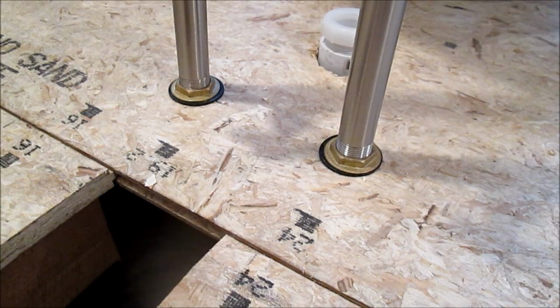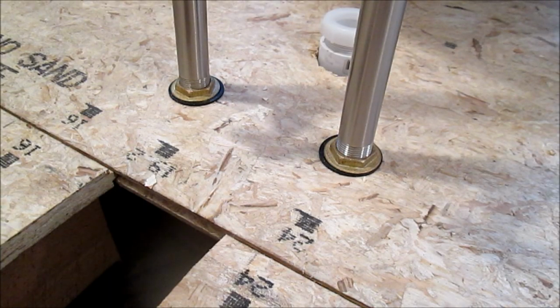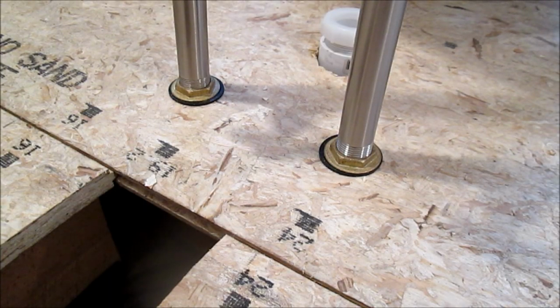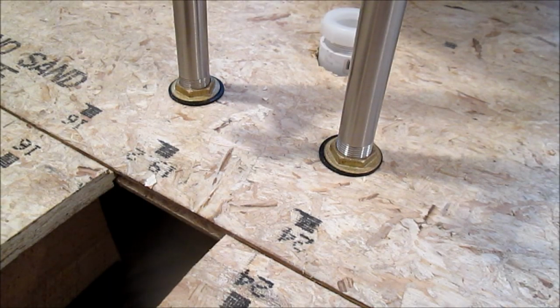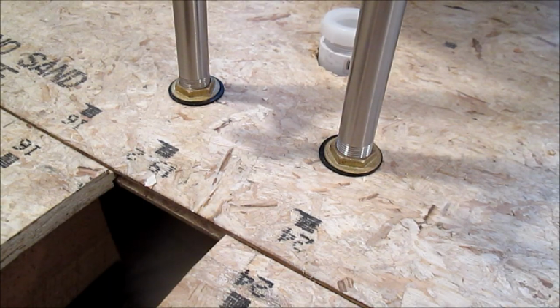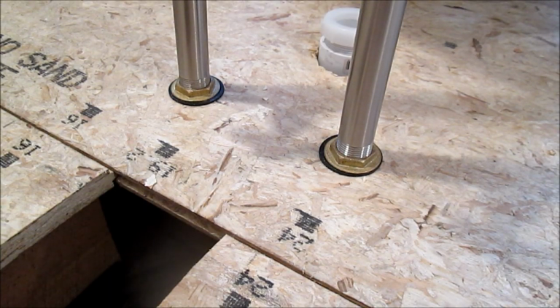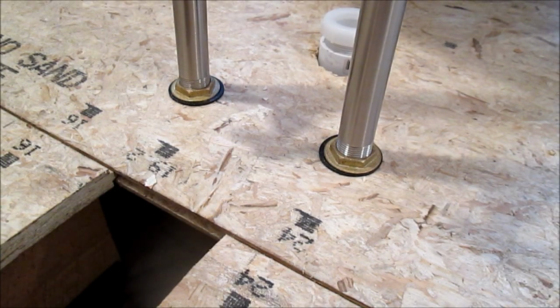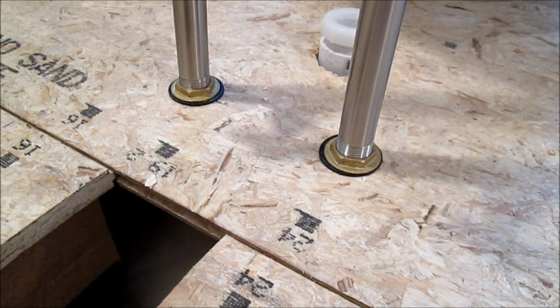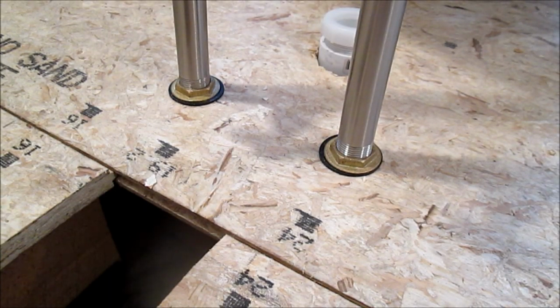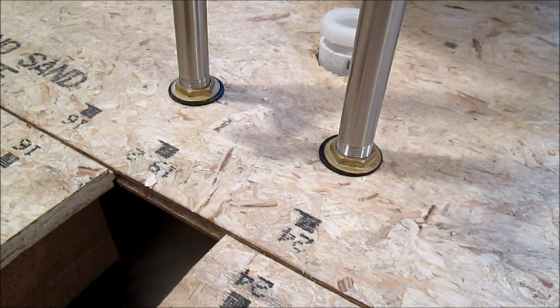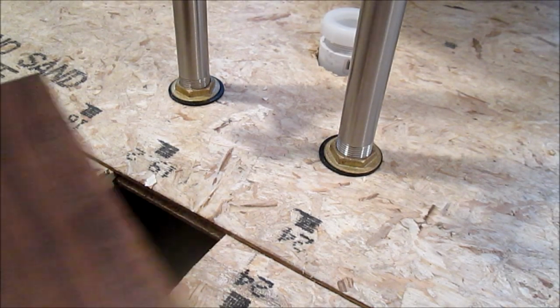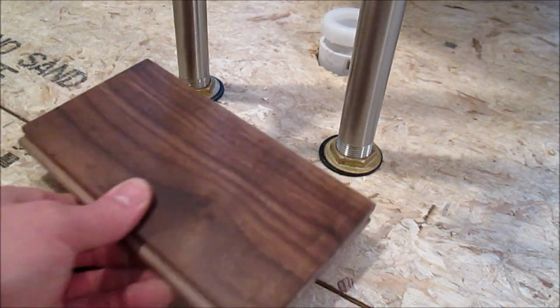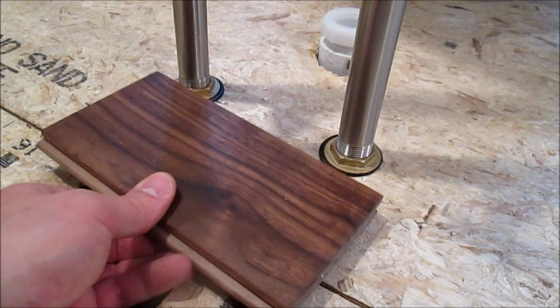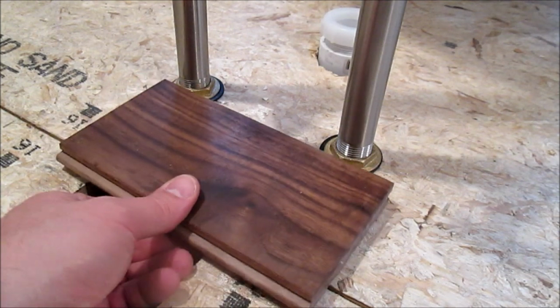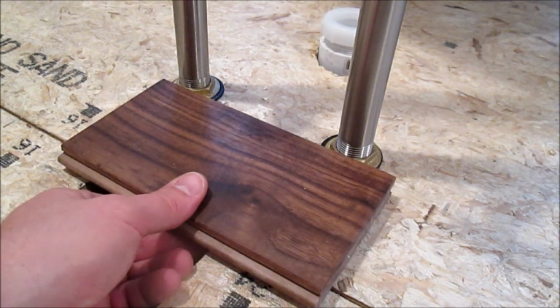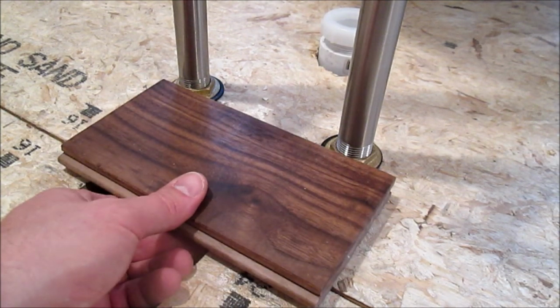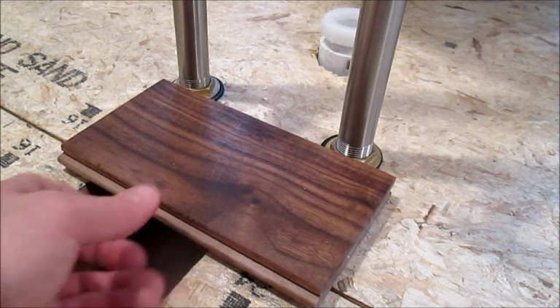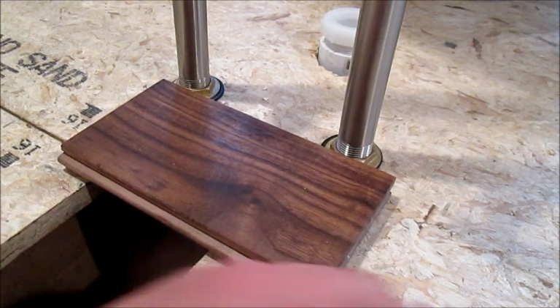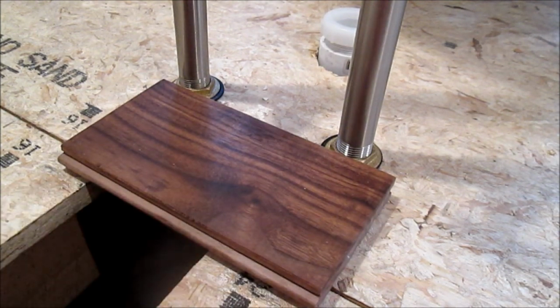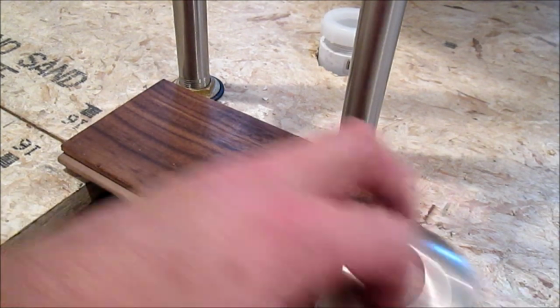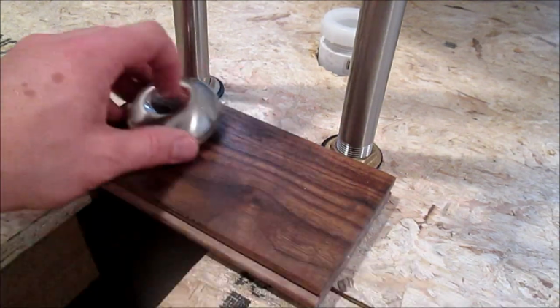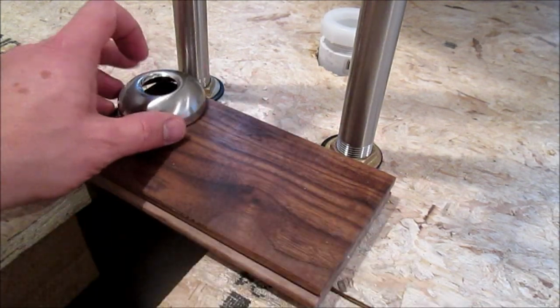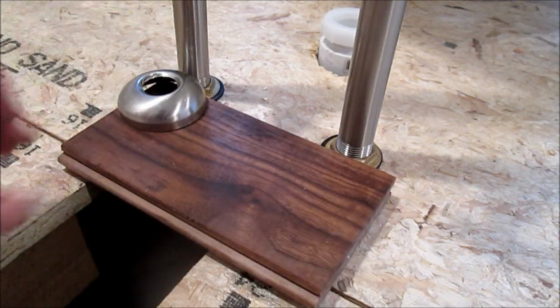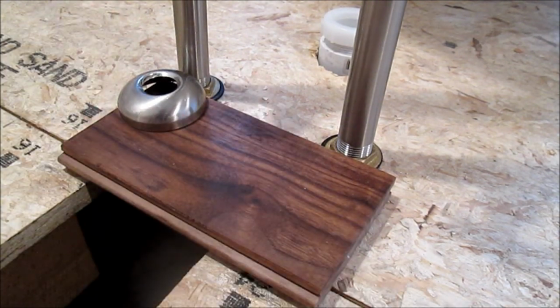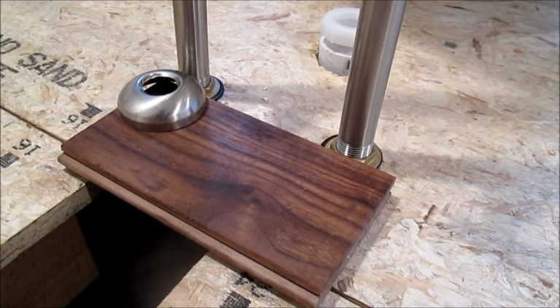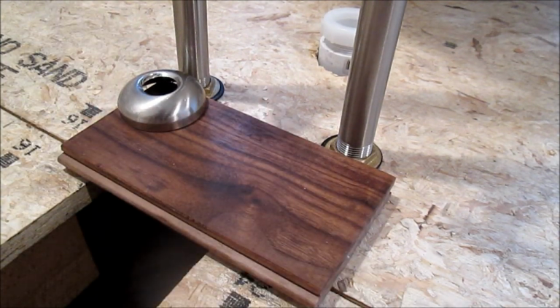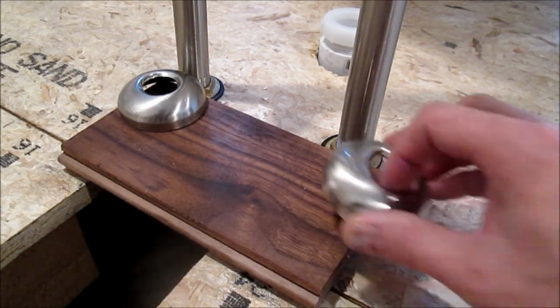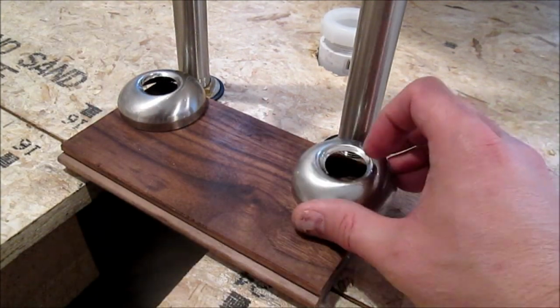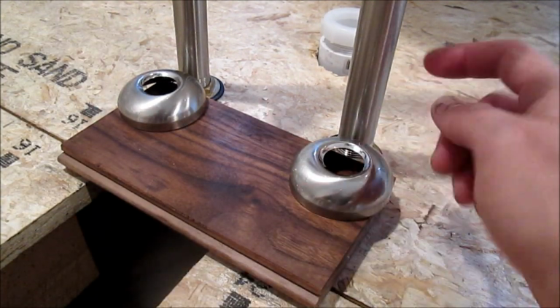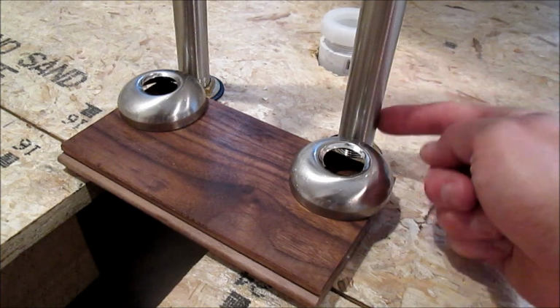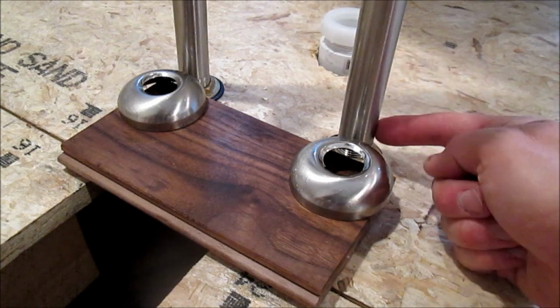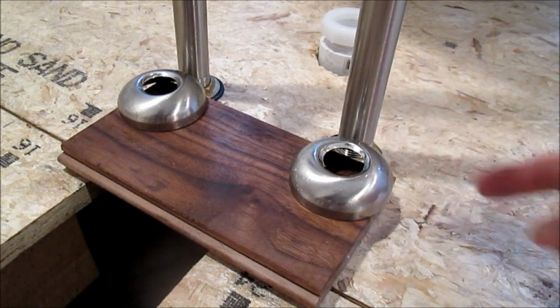This is what the supply lines look like installed. Later I'll put in a finished floor, and finally these trim rings will slide down over the top of these pipes.